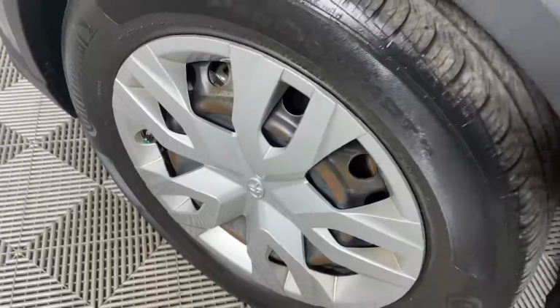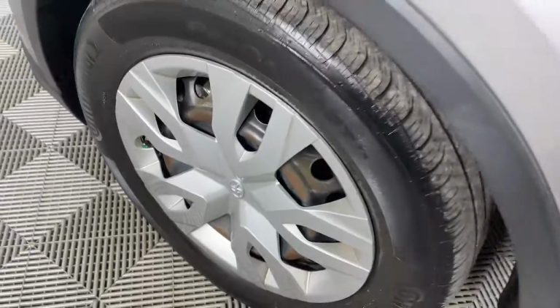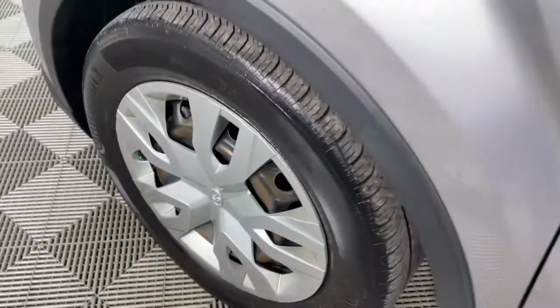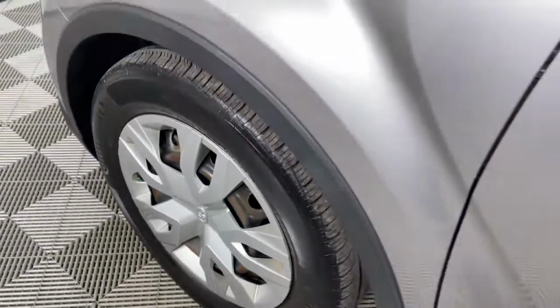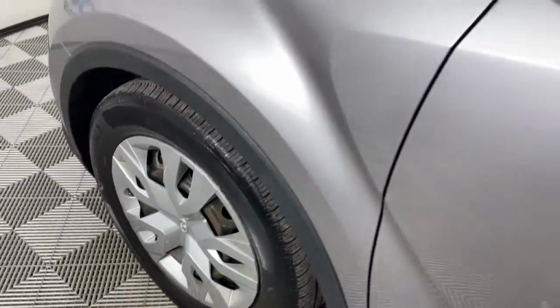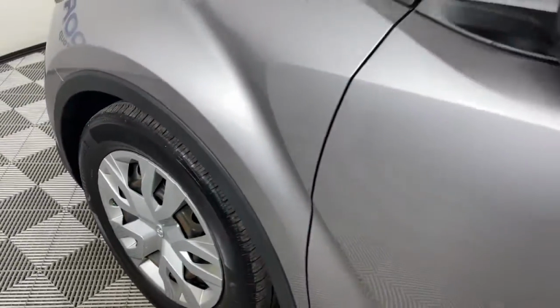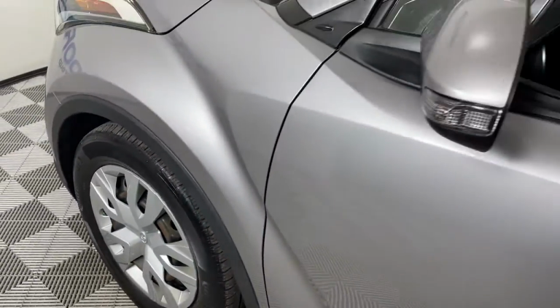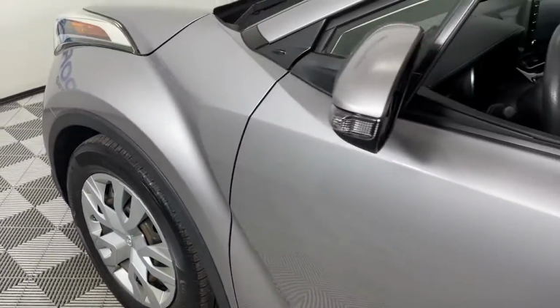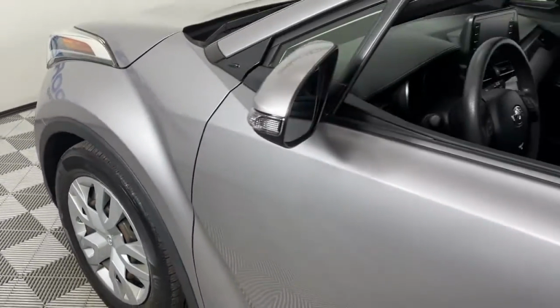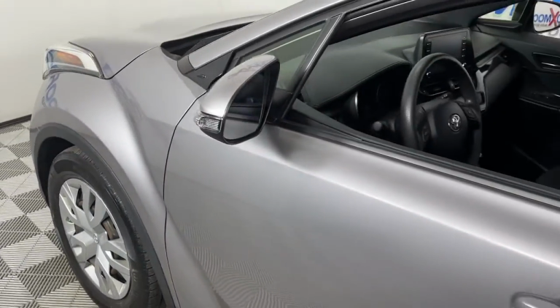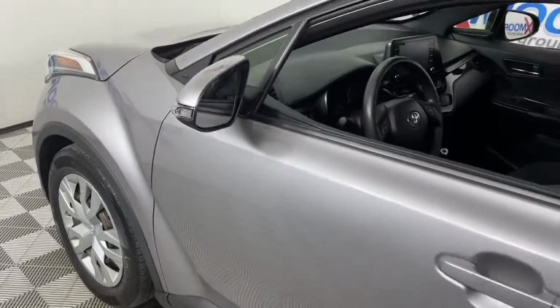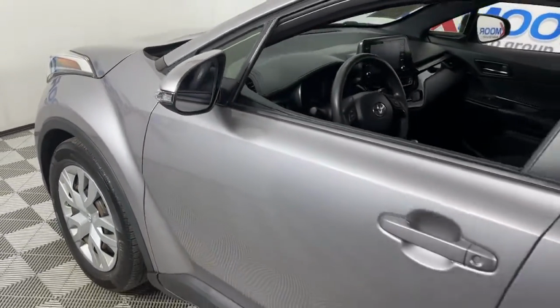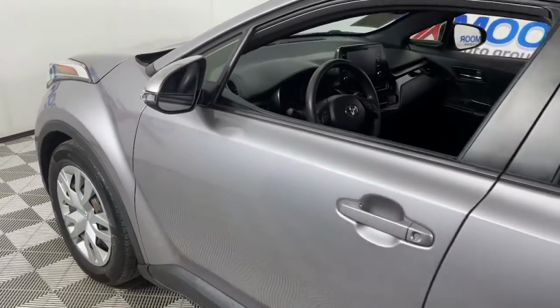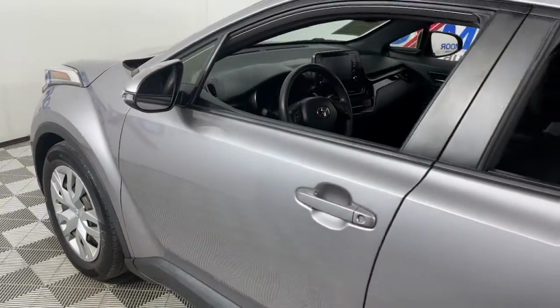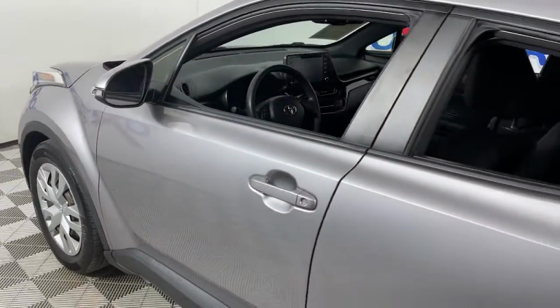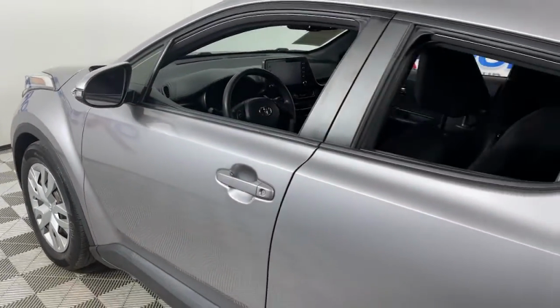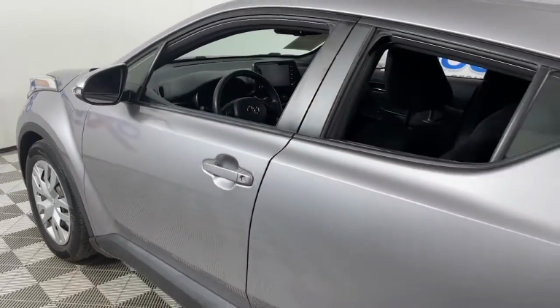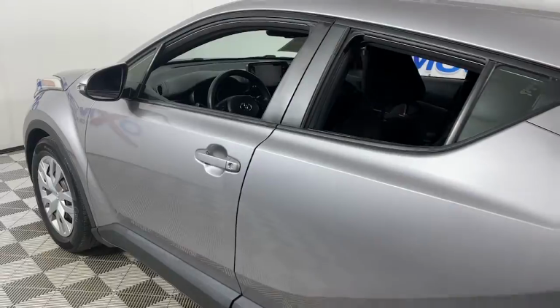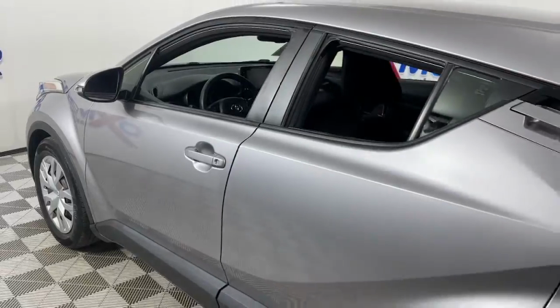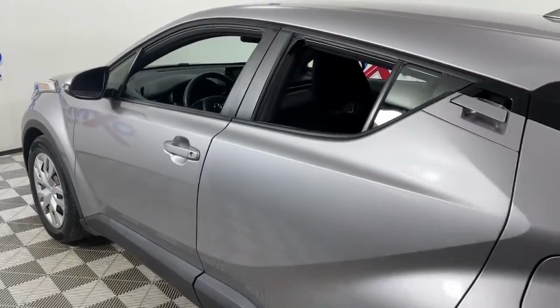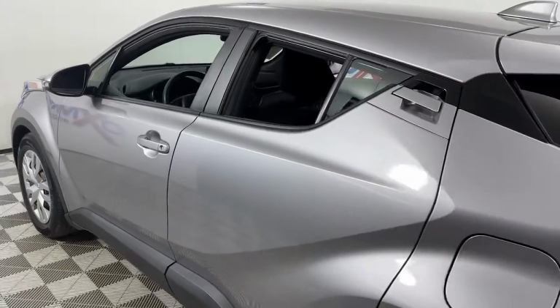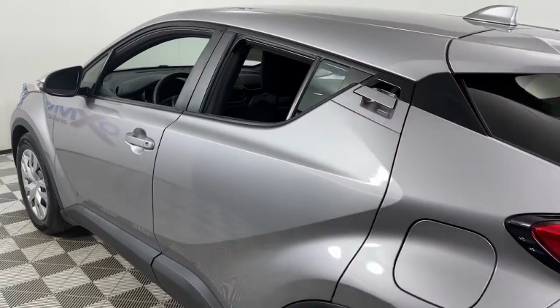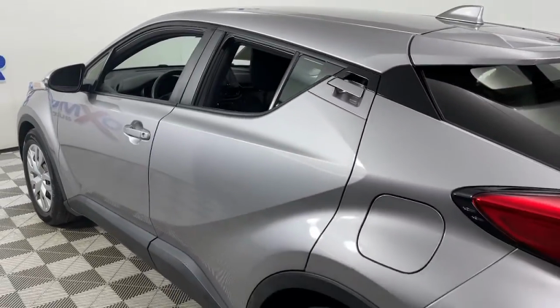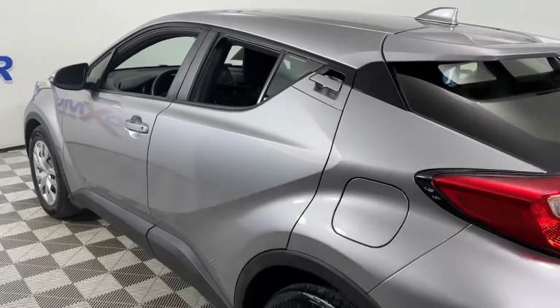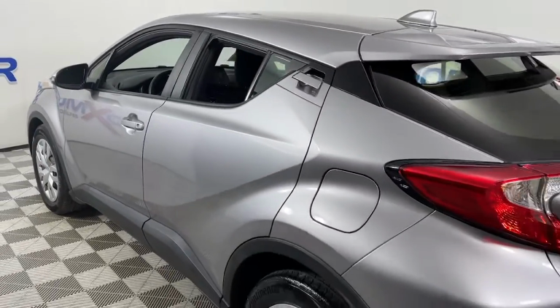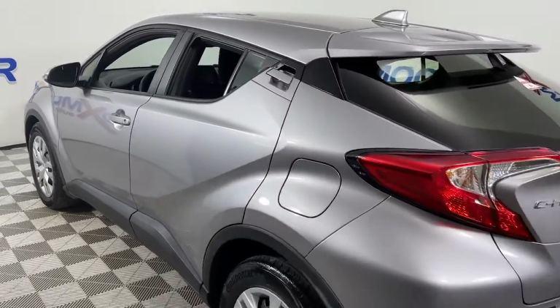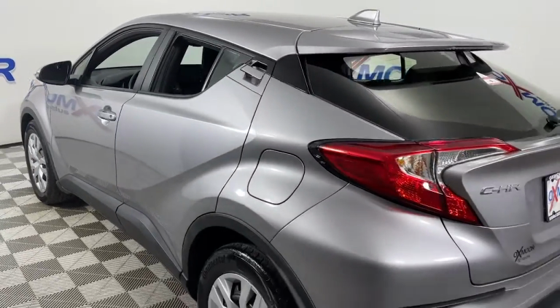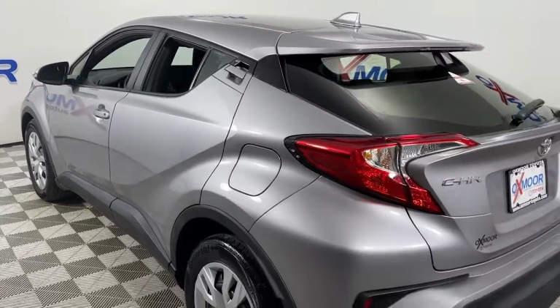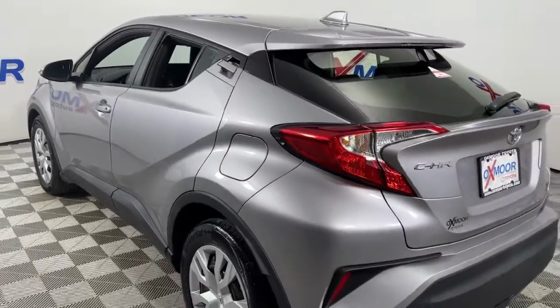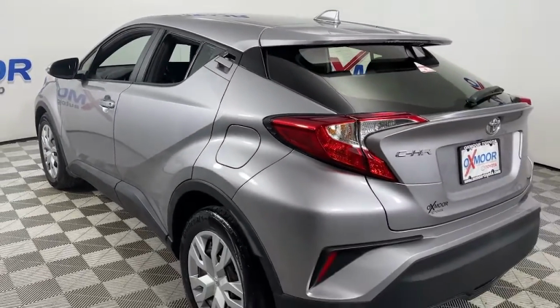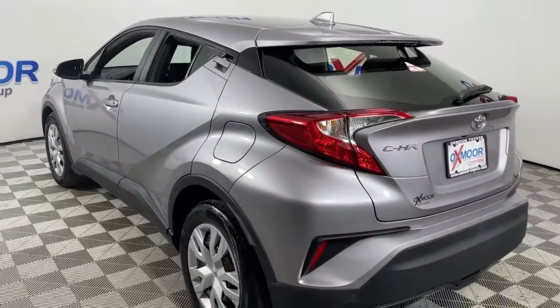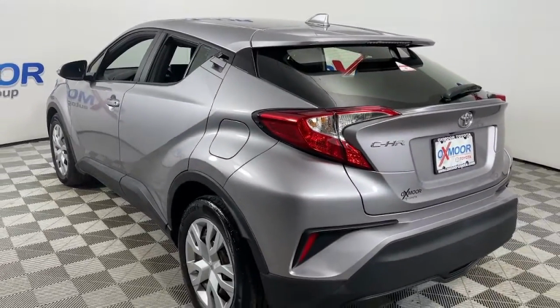Can you see yourself in the 2019 Toyota C-HR? This vehicle is an outstanding buy with fewer than 35,000 miles on the odometer.